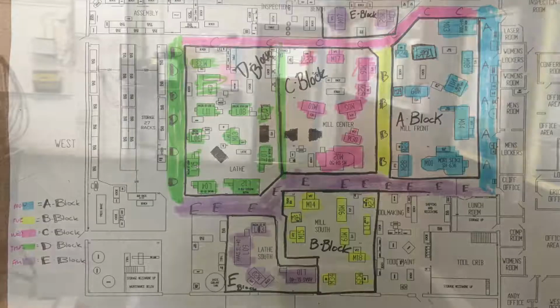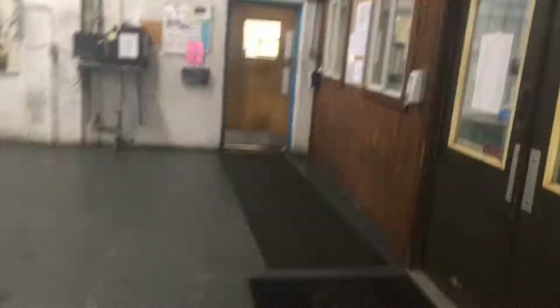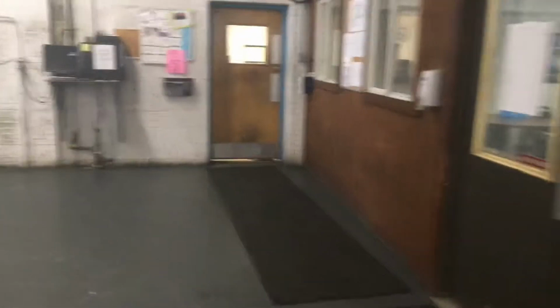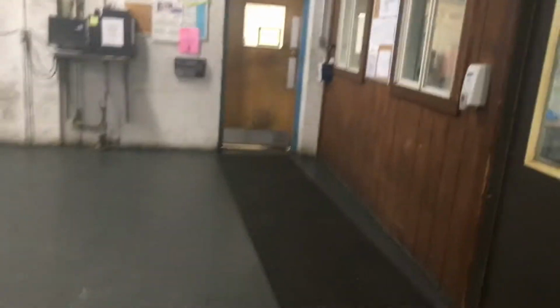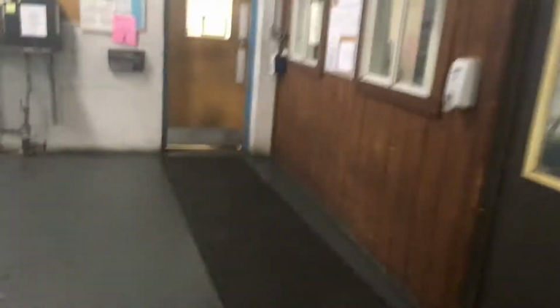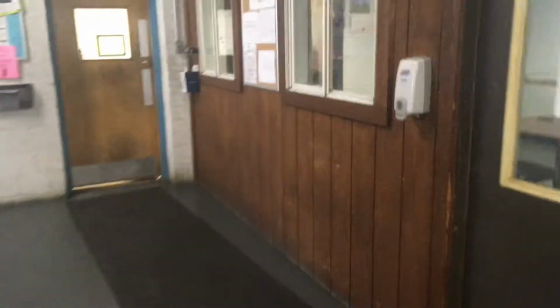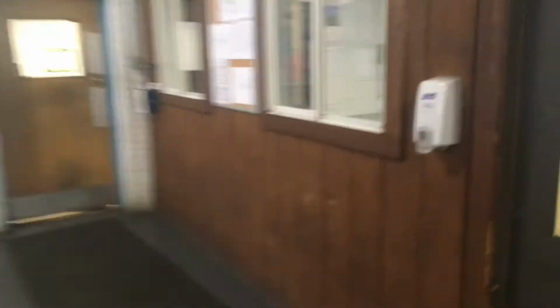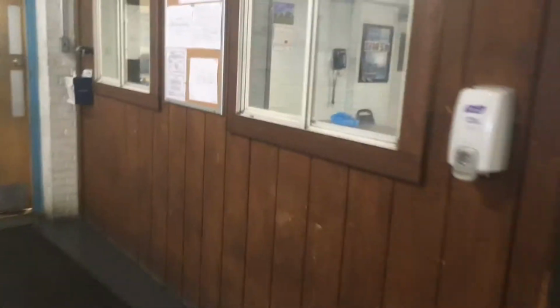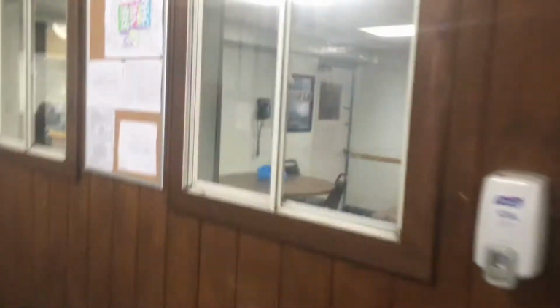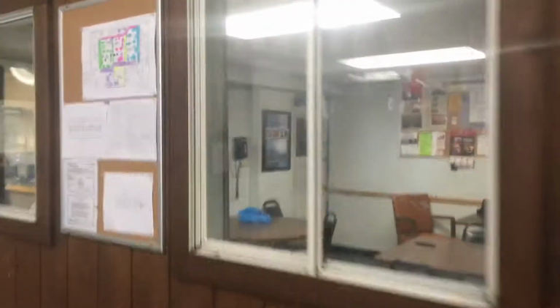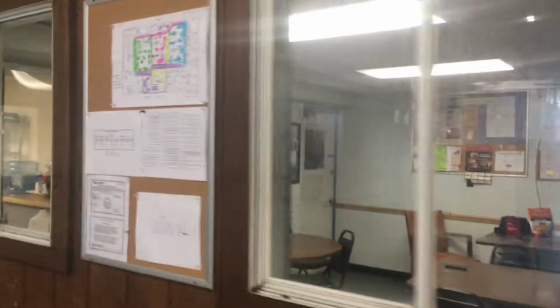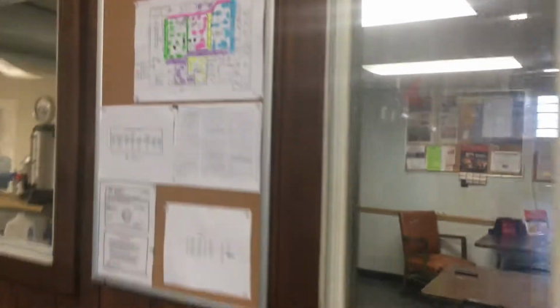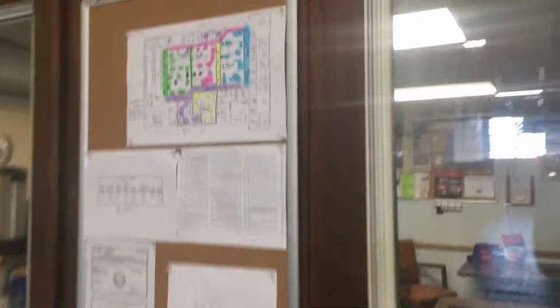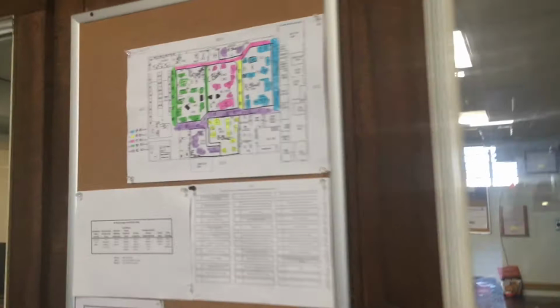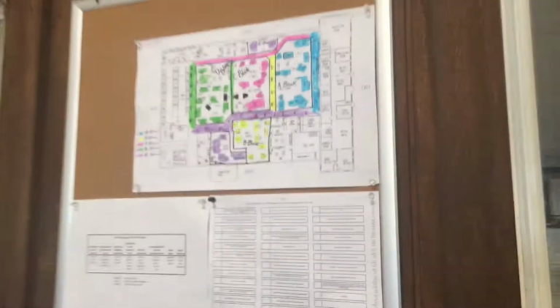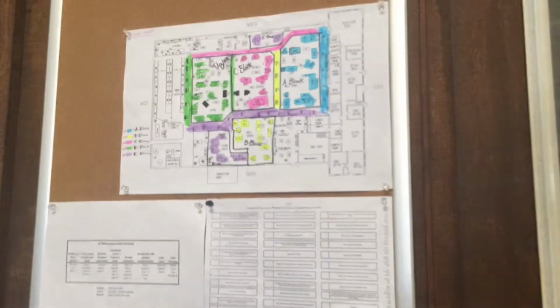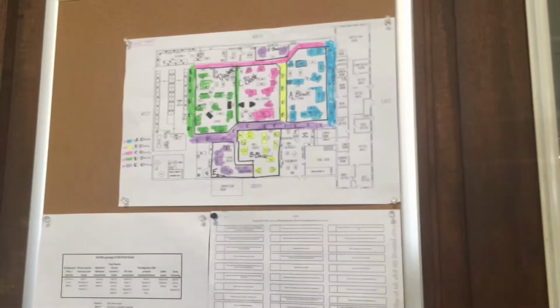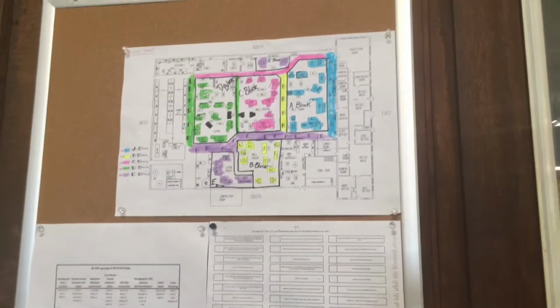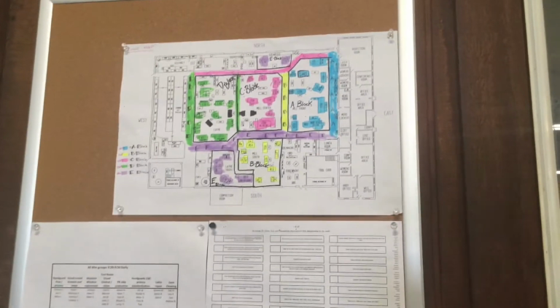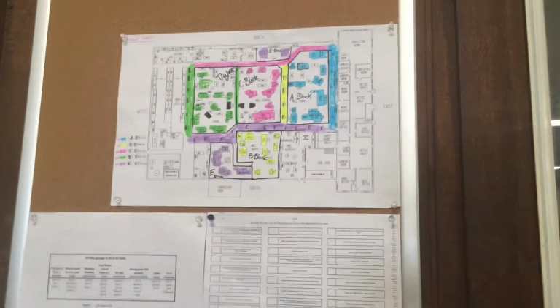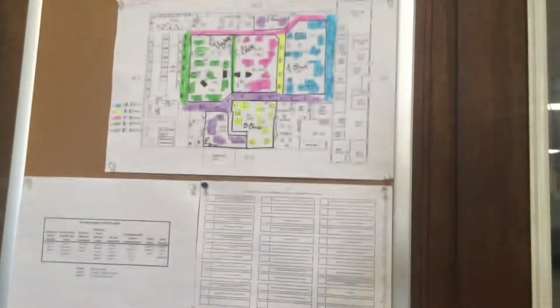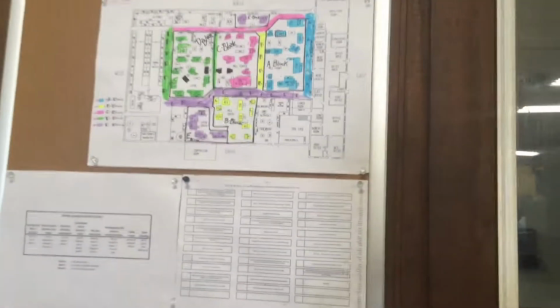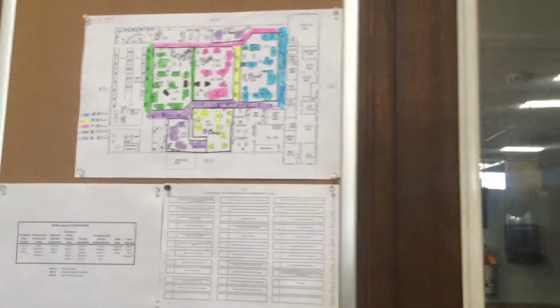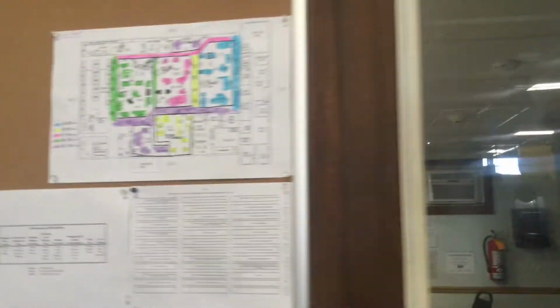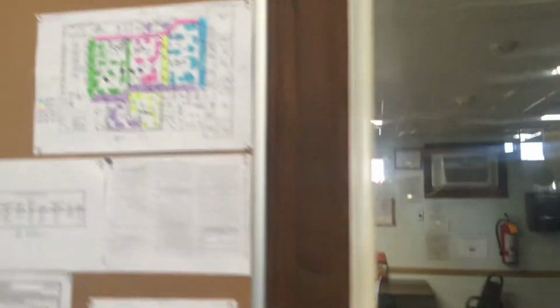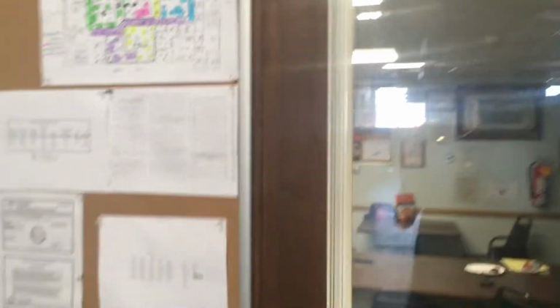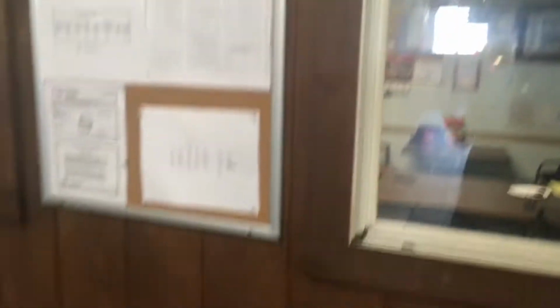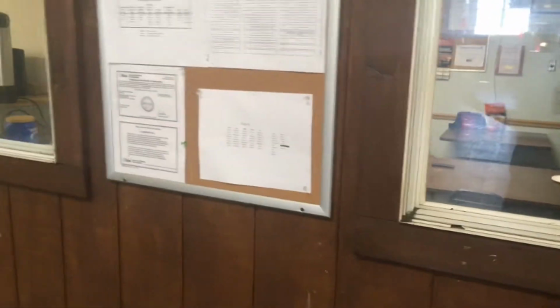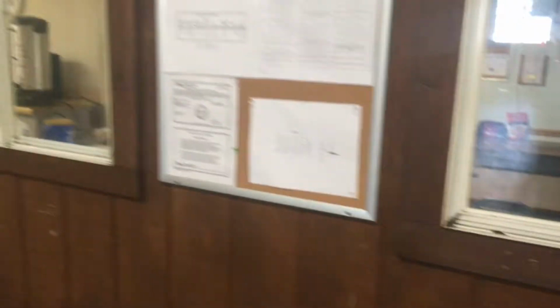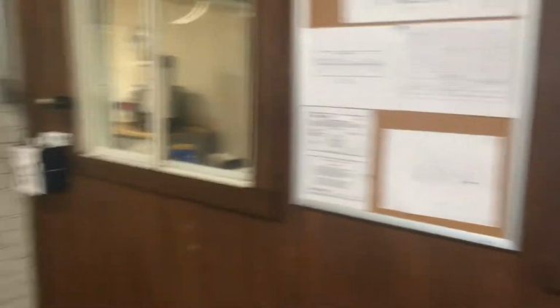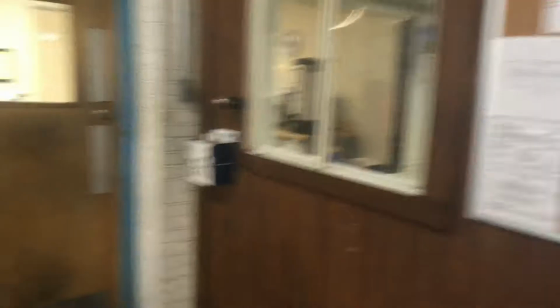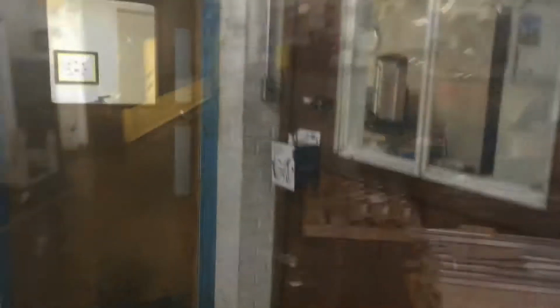If that picture of the map wasn't clear enough, you can find it right here on the wall outside of the lunchroom, so you can look at it for yourself.